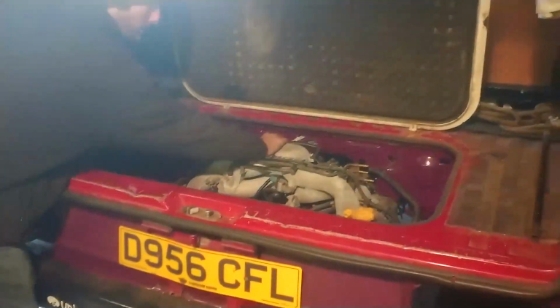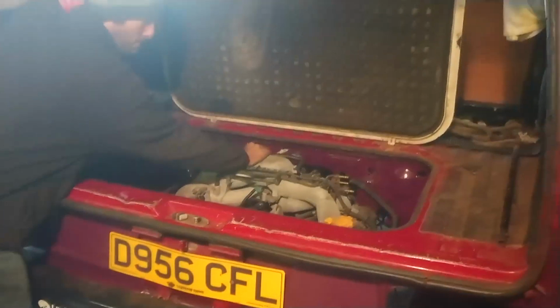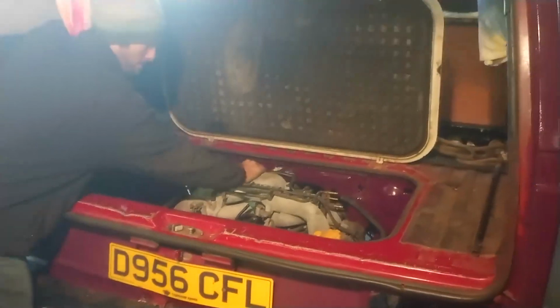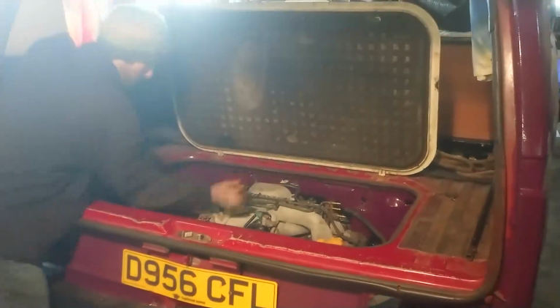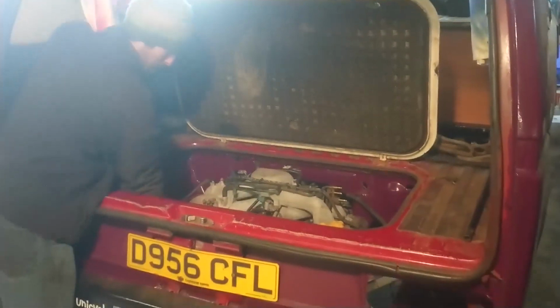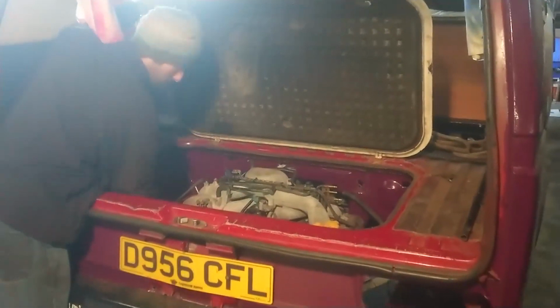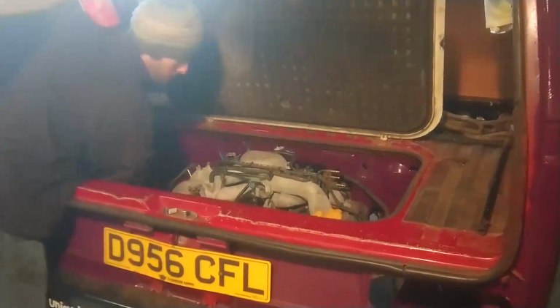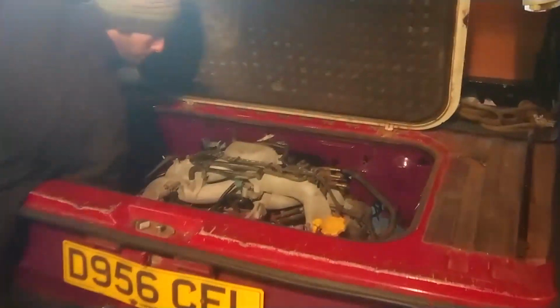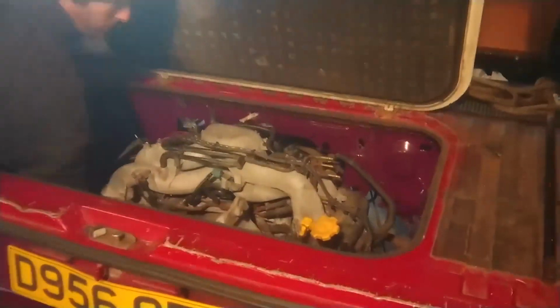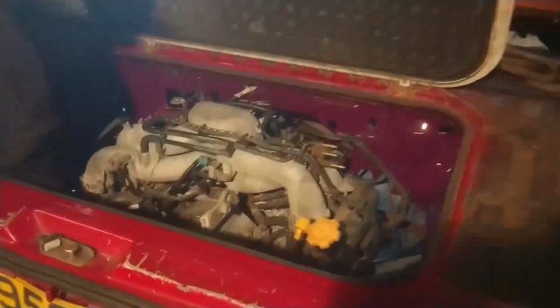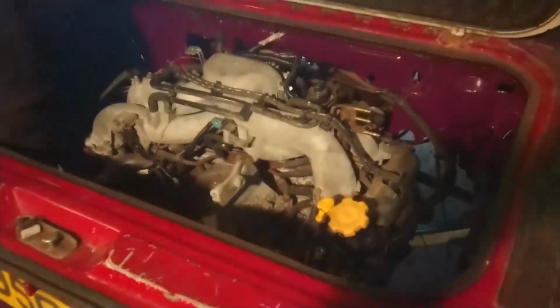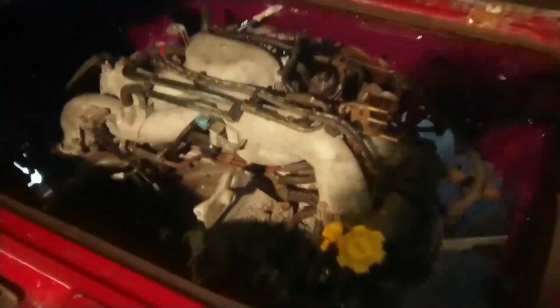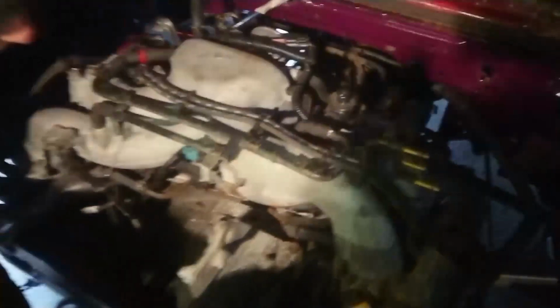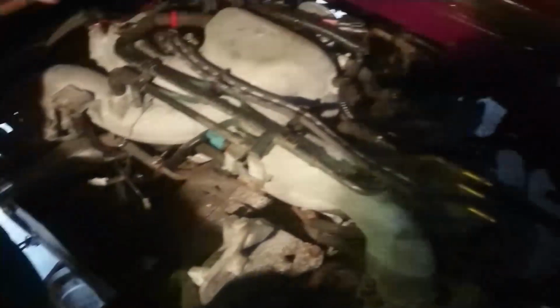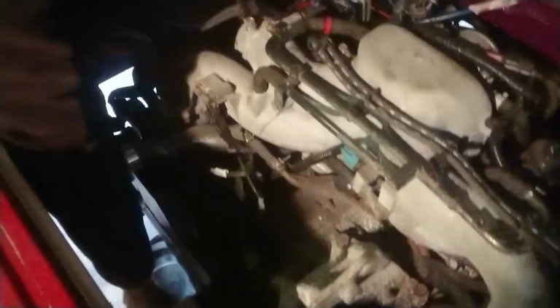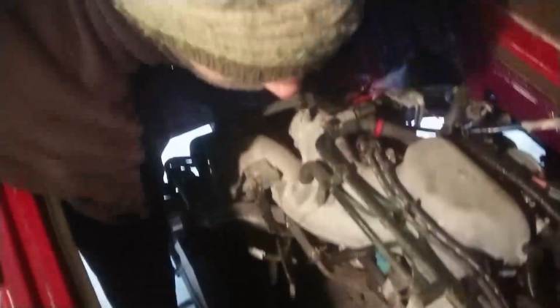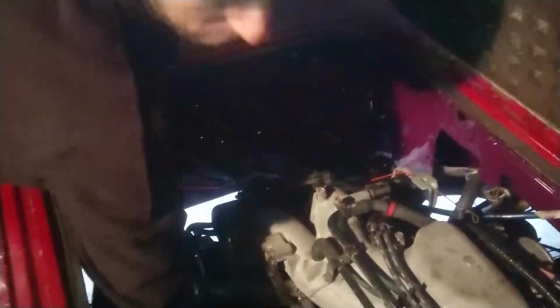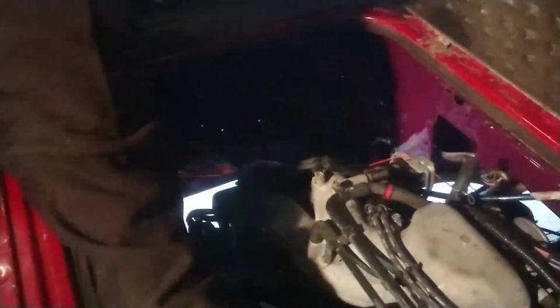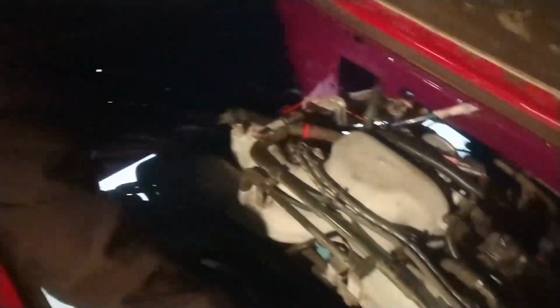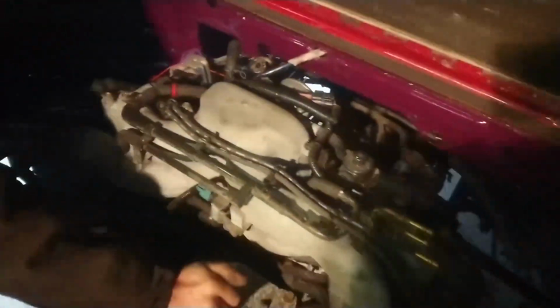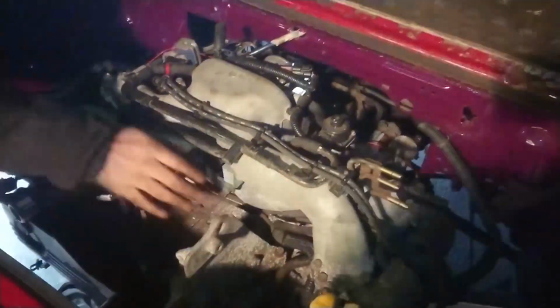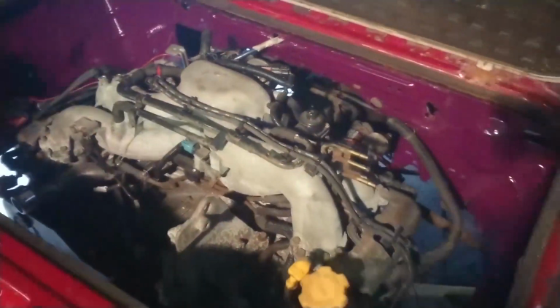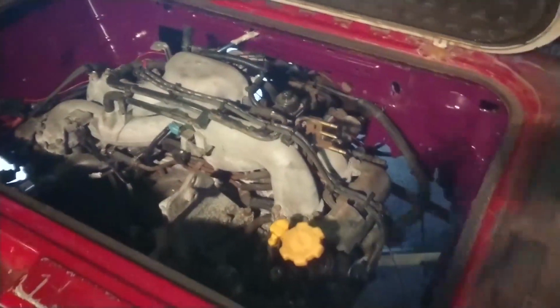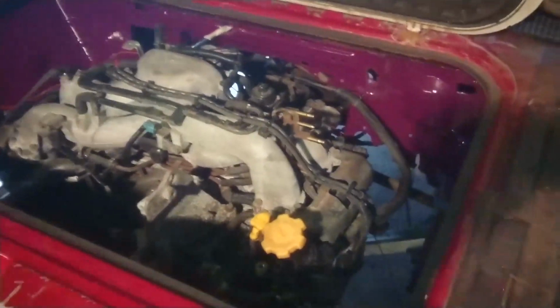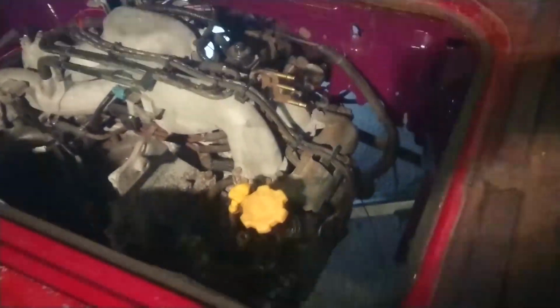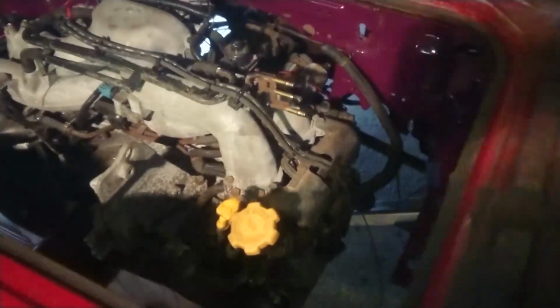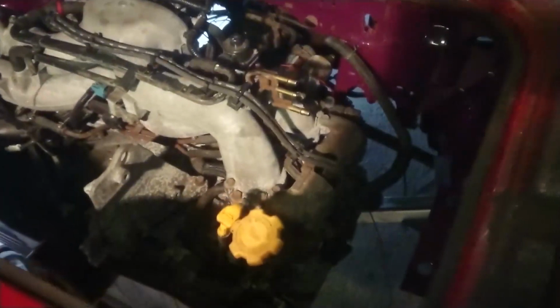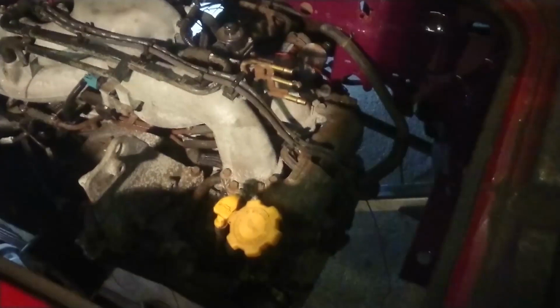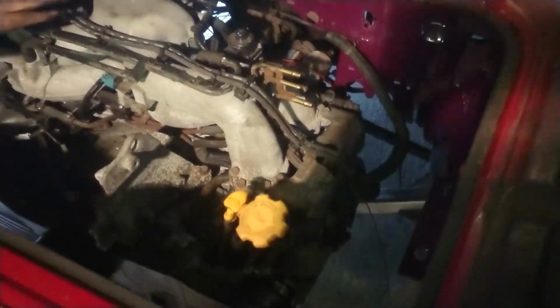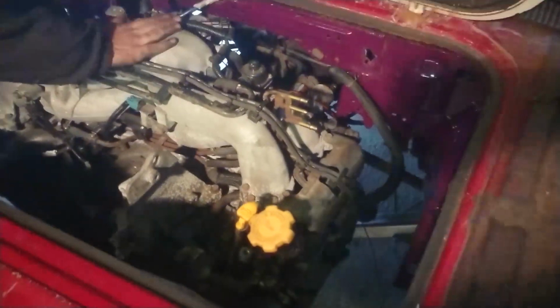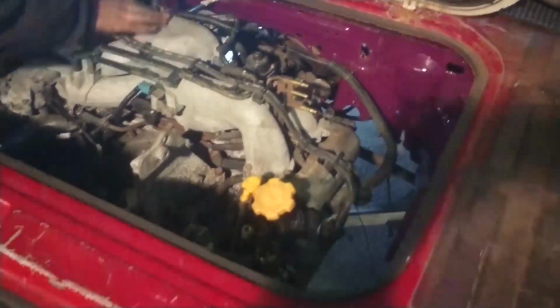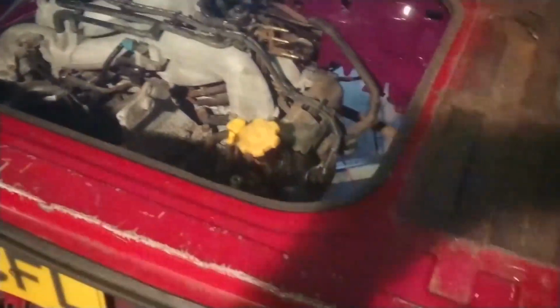It all lined up alright — it pulled up to the bell housing fine, no problems really. Just a bit of wiggling on the engine crane and altering the angle of the gearbox, but it's all in fine. We've drilled the holes.